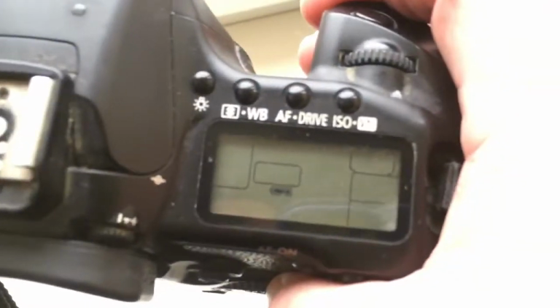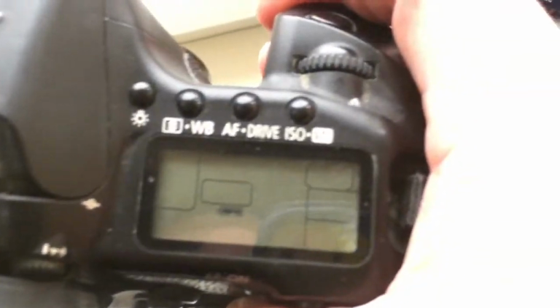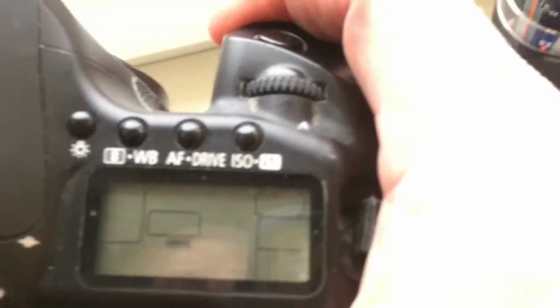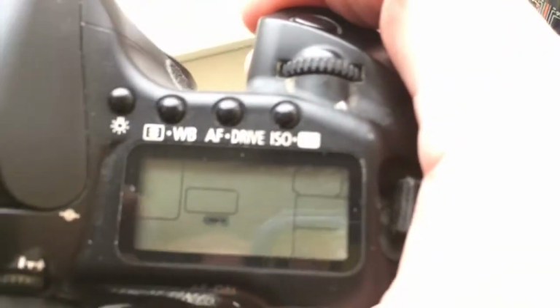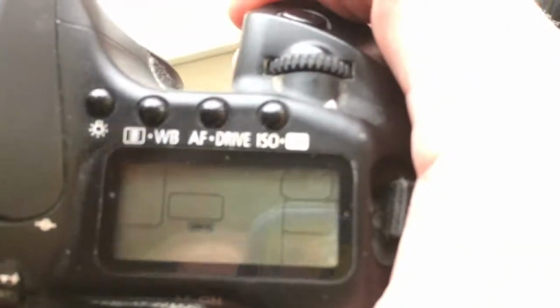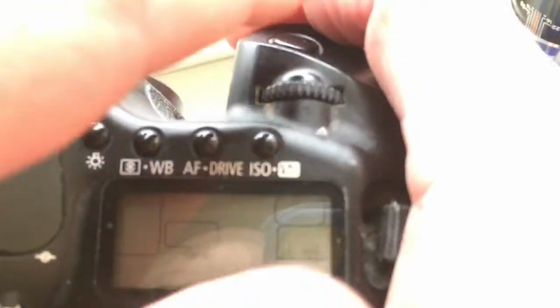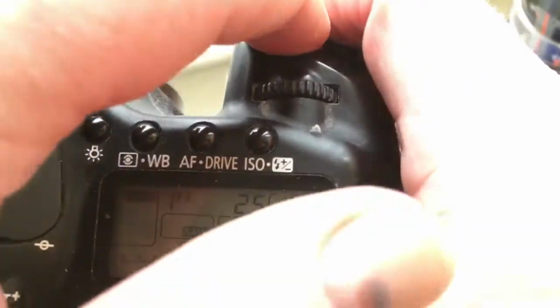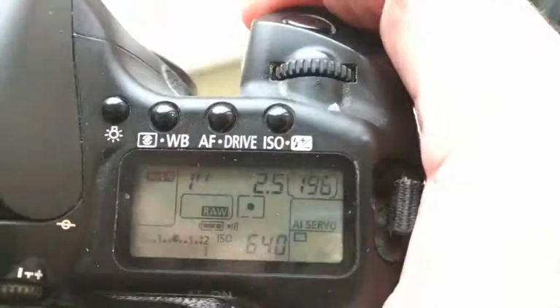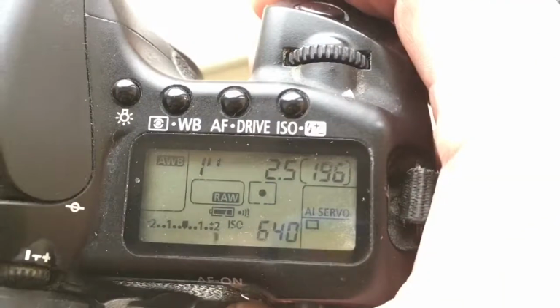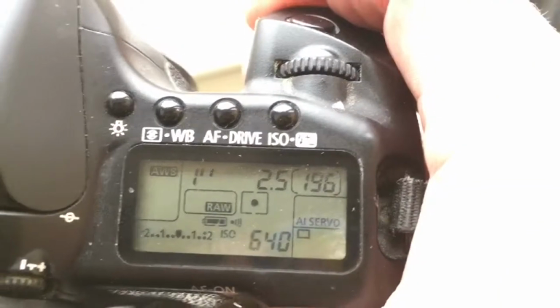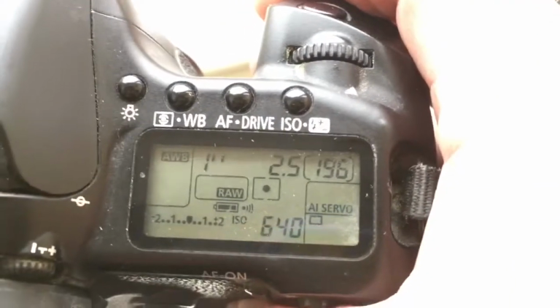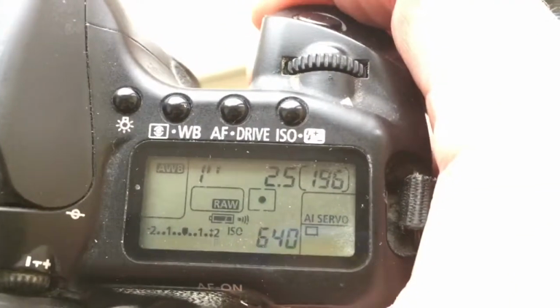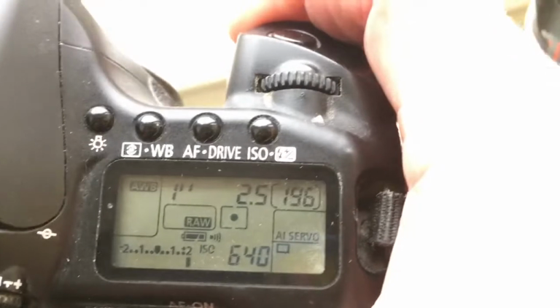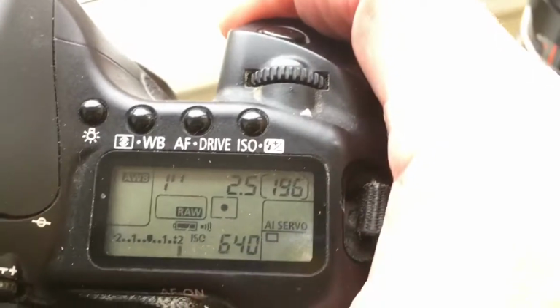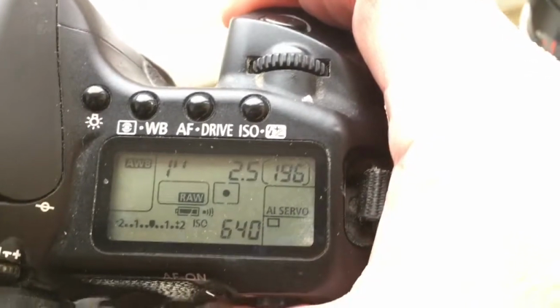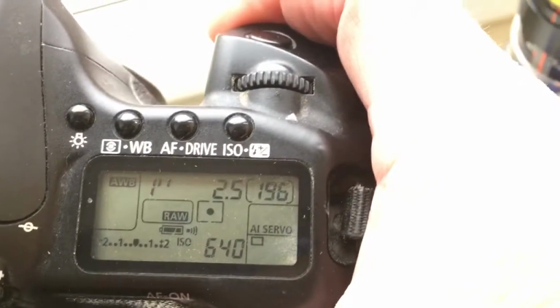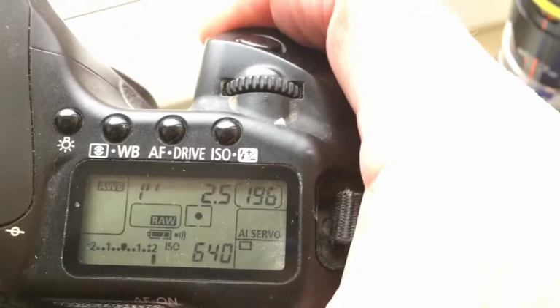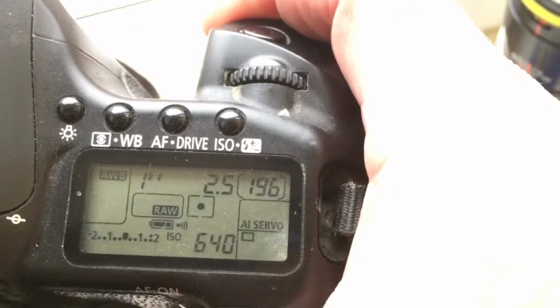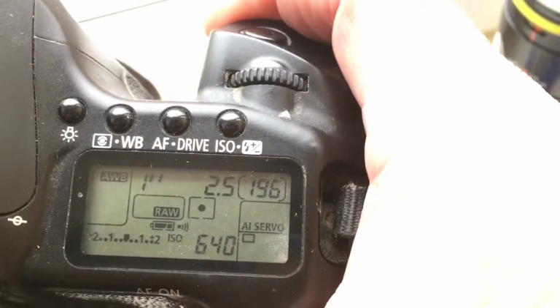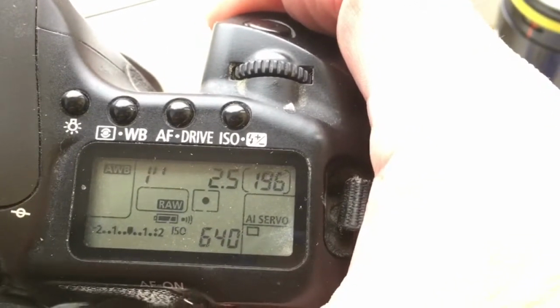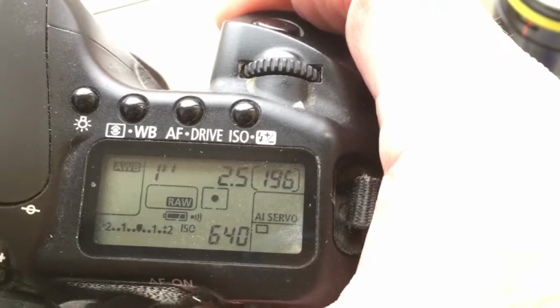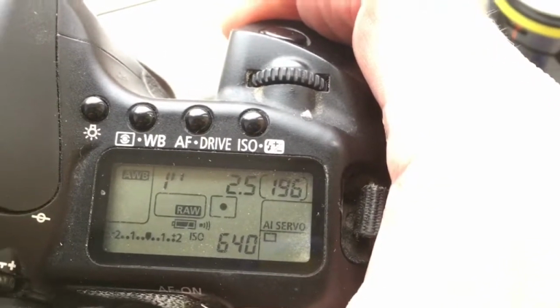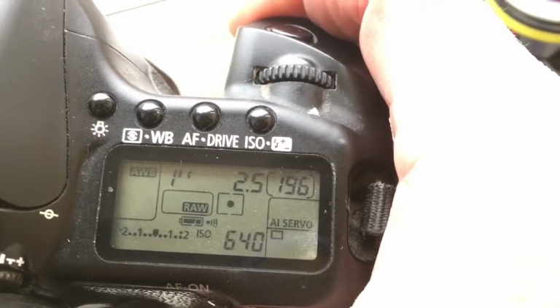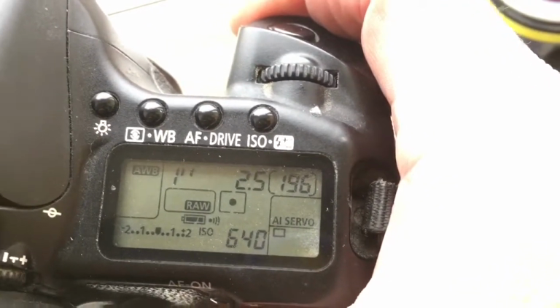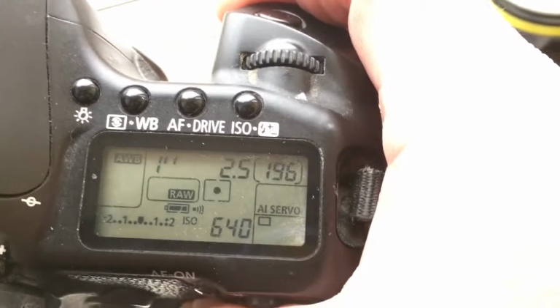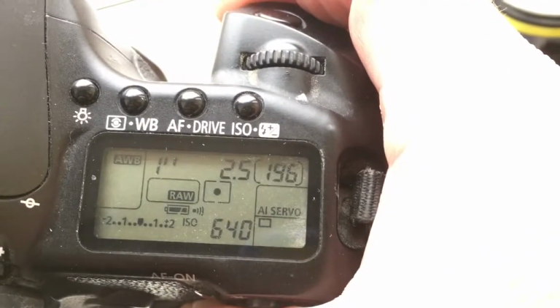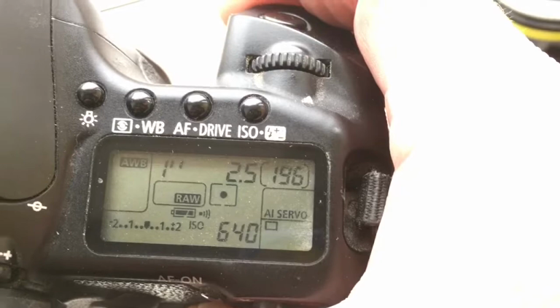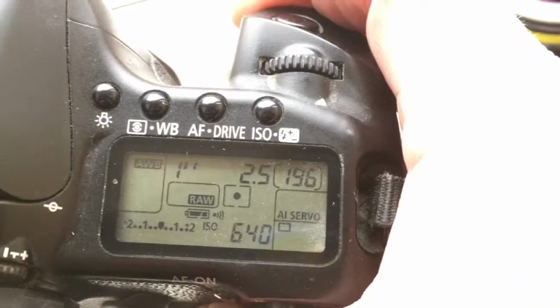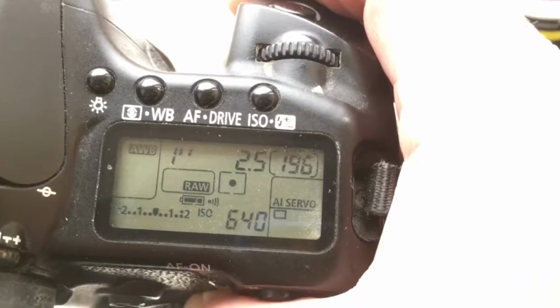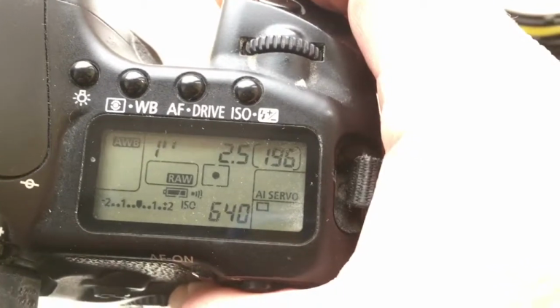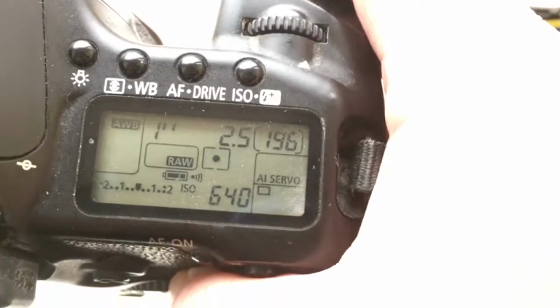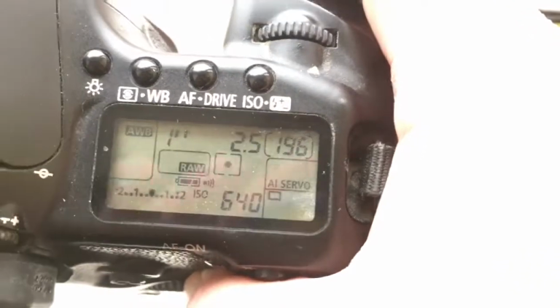I pre-programmed your adapter: focal length 105mm and aperture 2.5. The delay time to enter programming mode is 1 second.